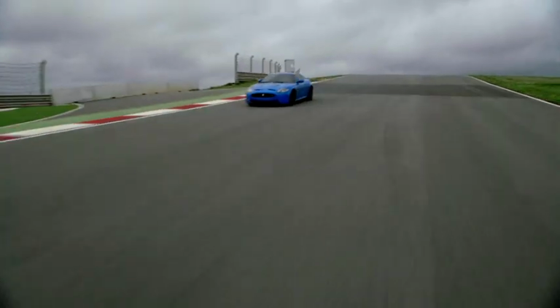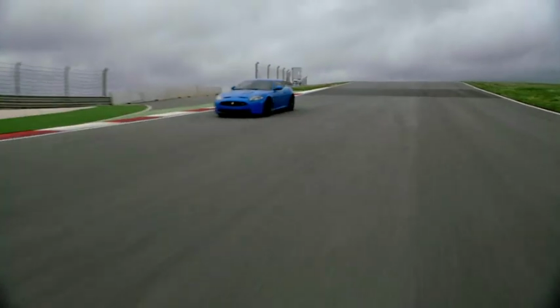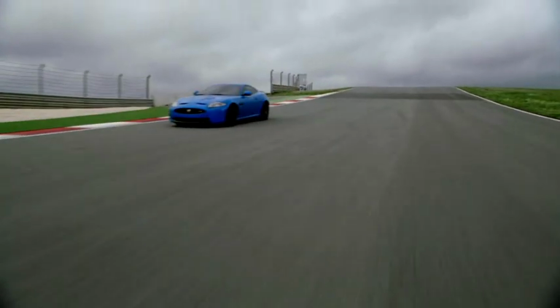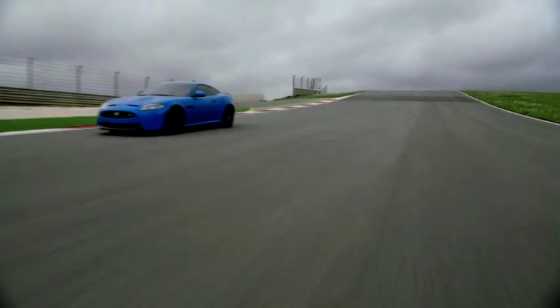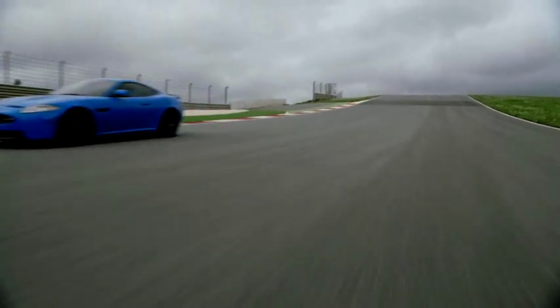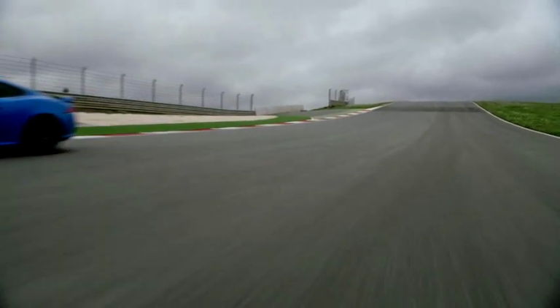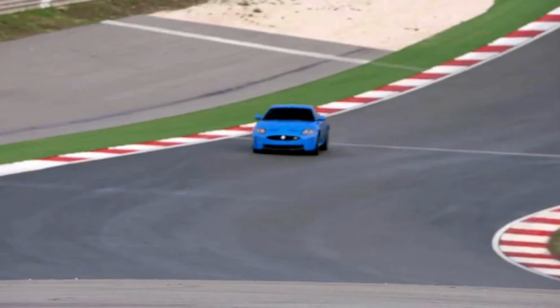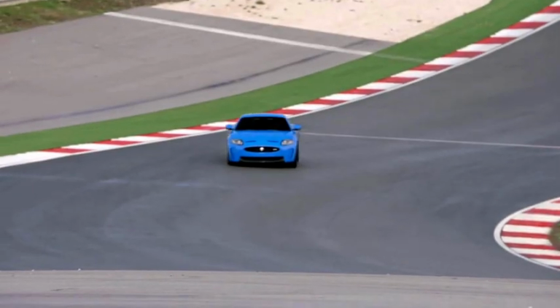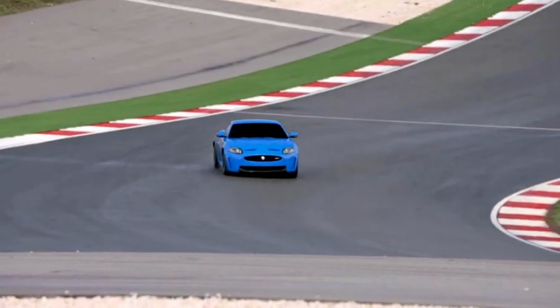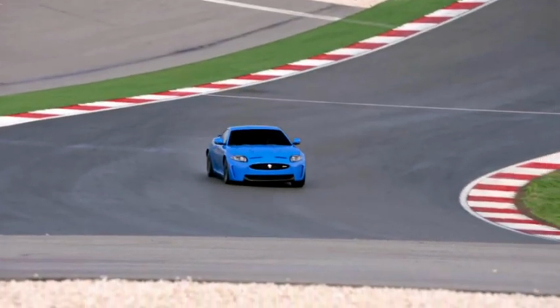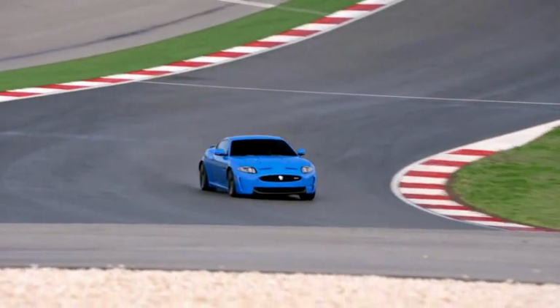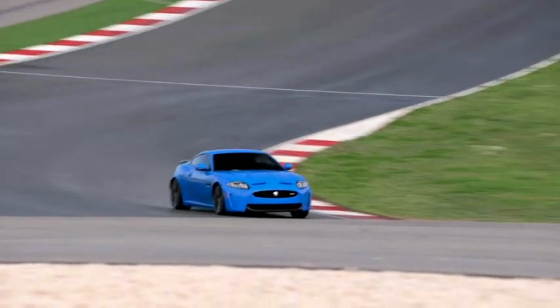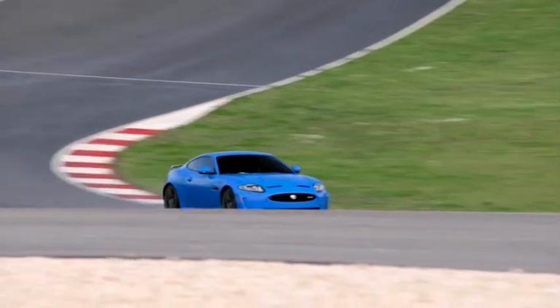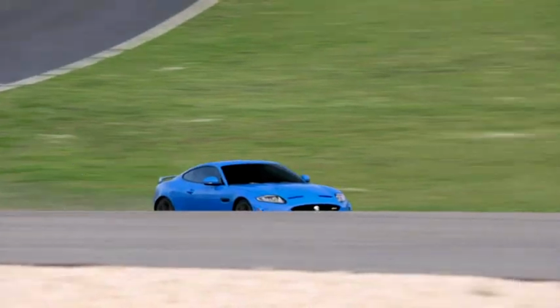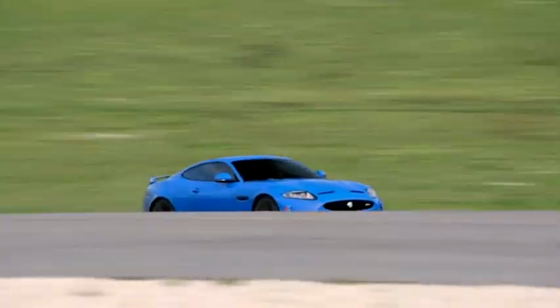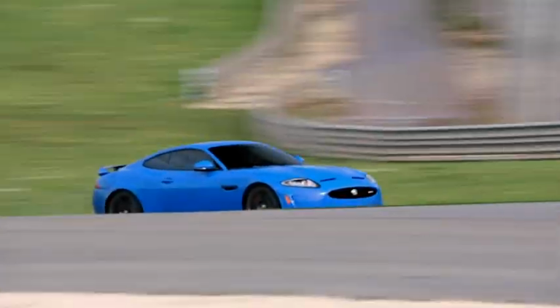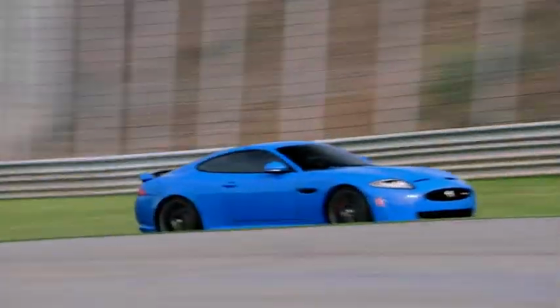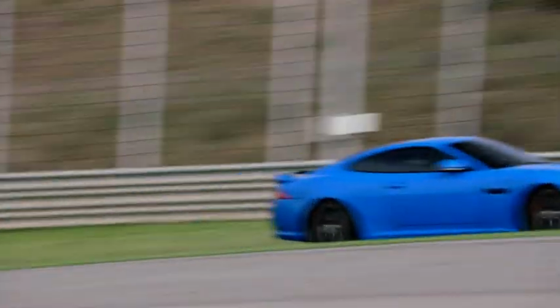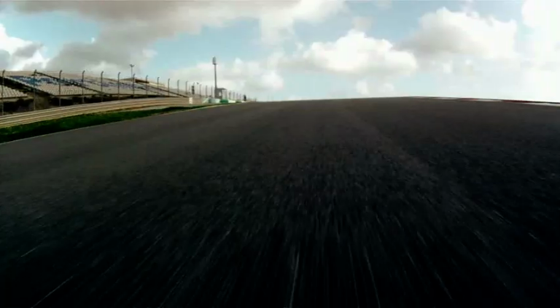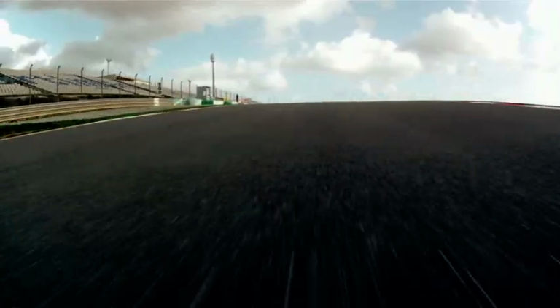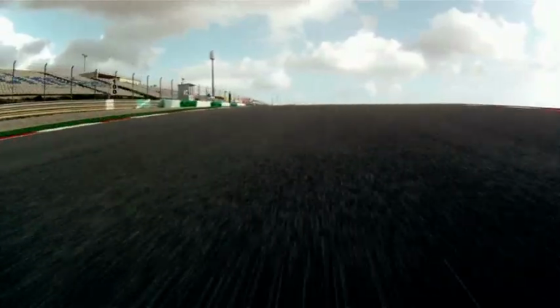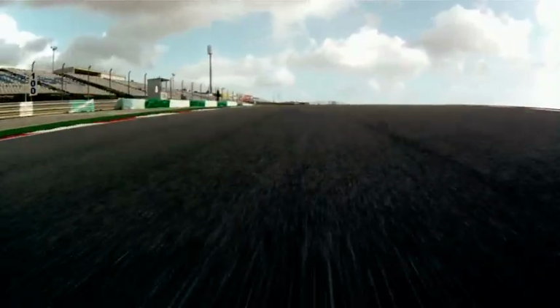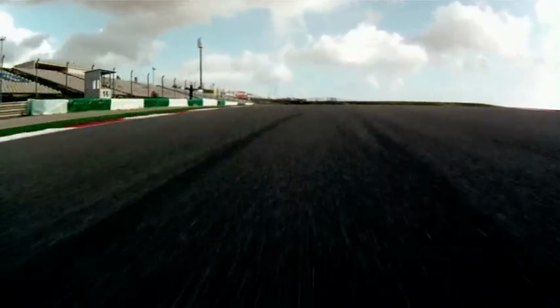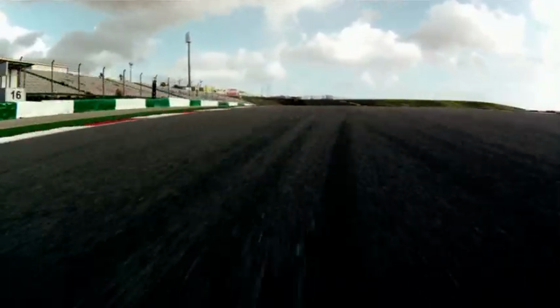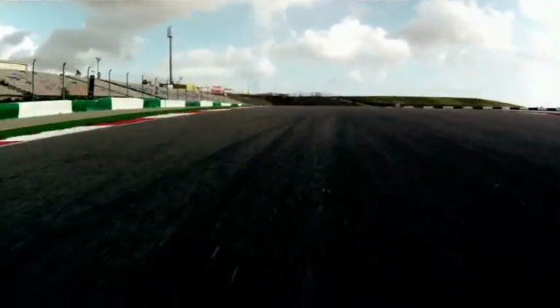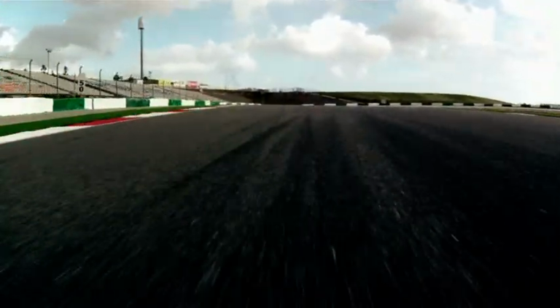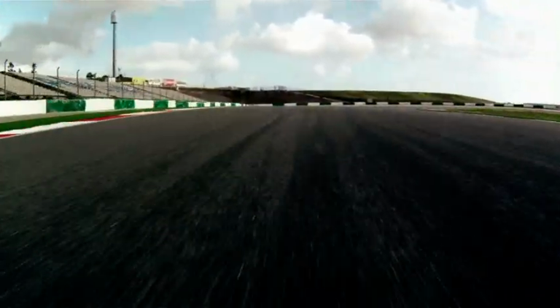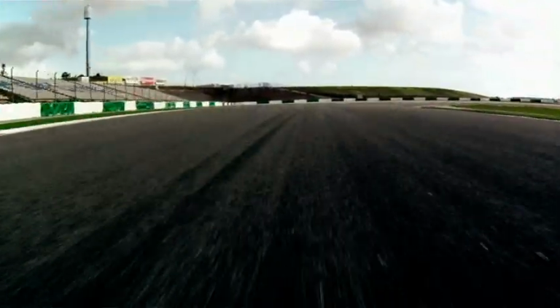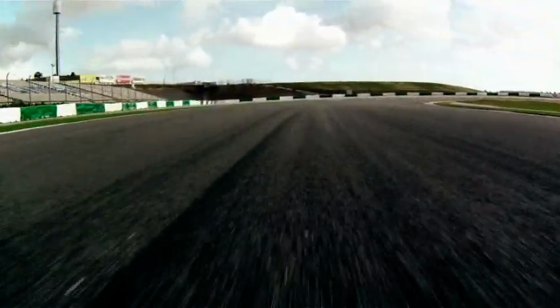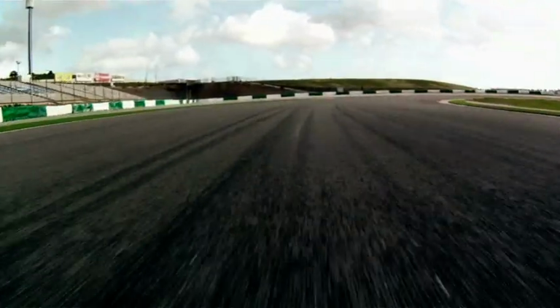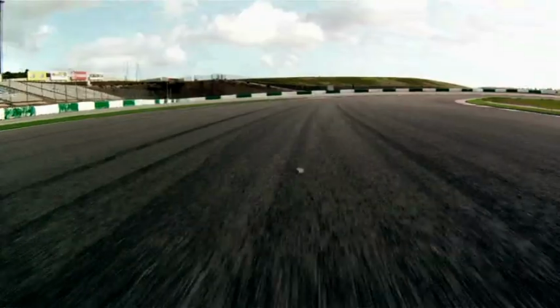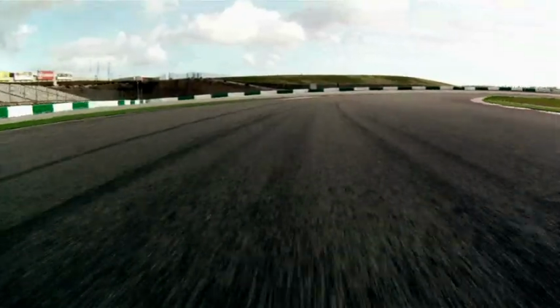As we go faster, the new aerodynamic package starts to show its benefits with increased stability as we brake into the corner.